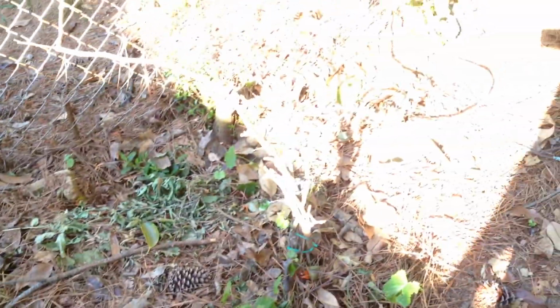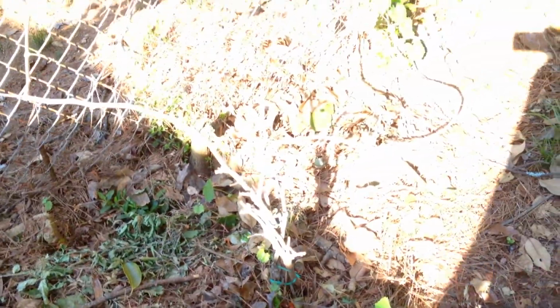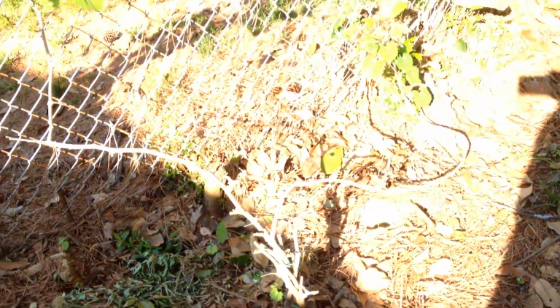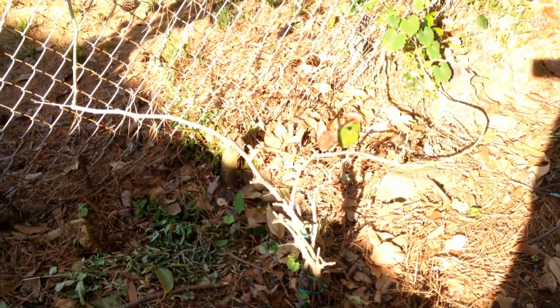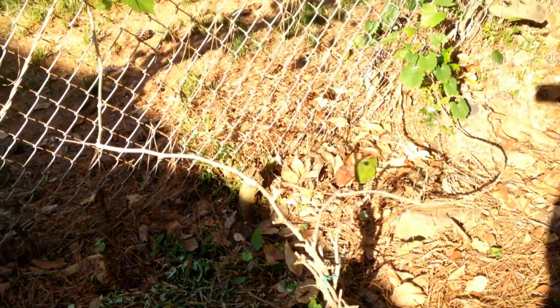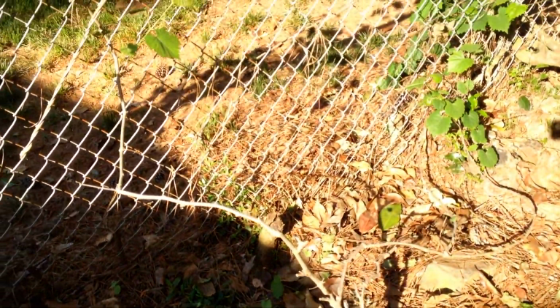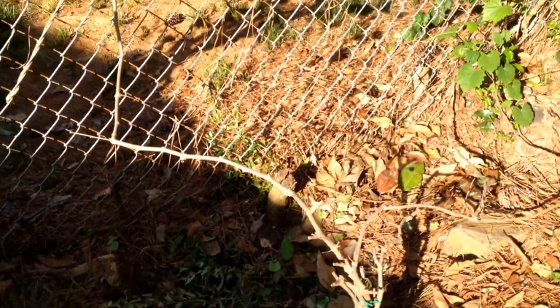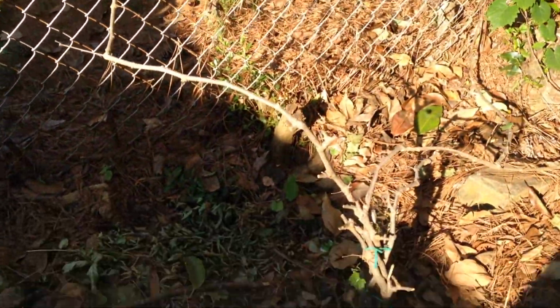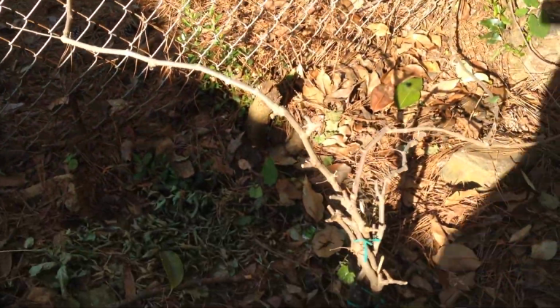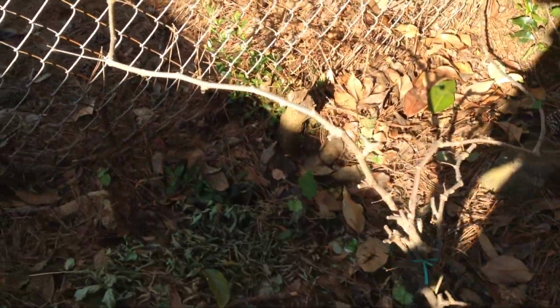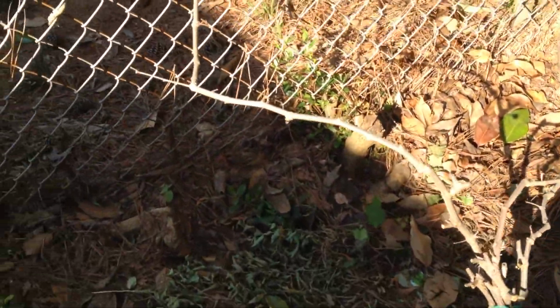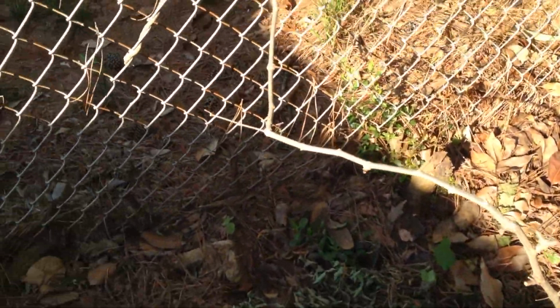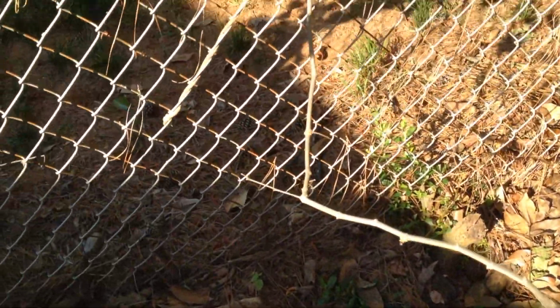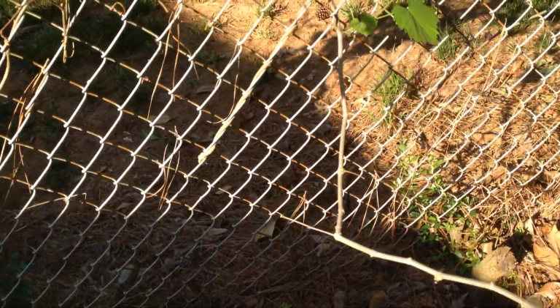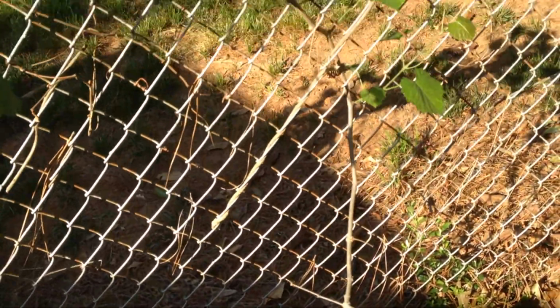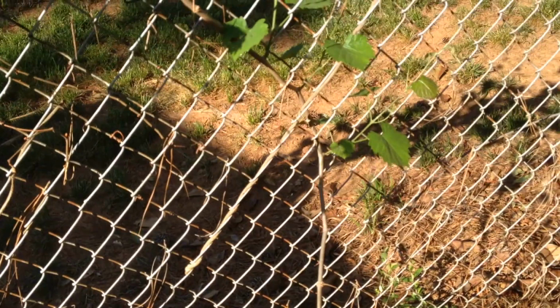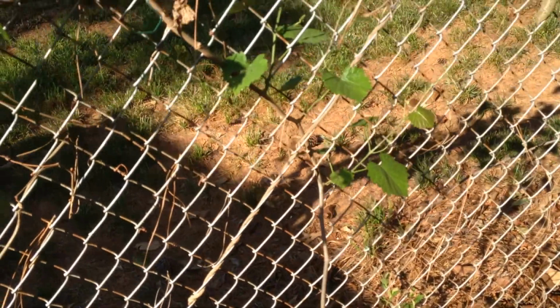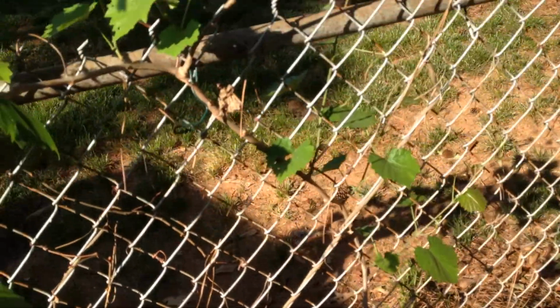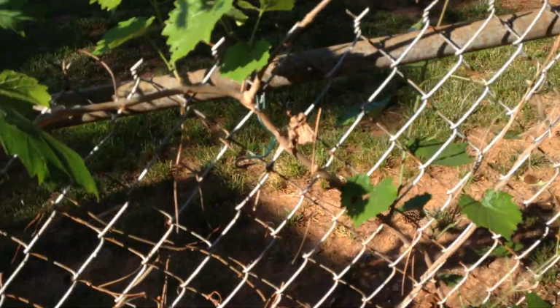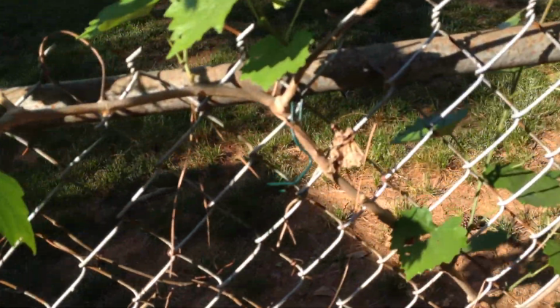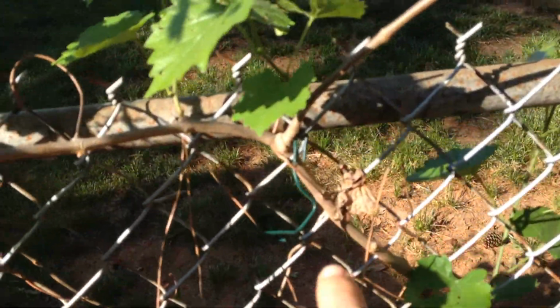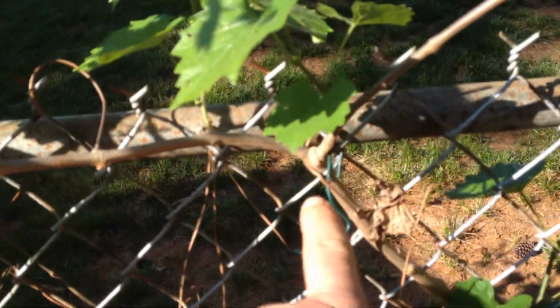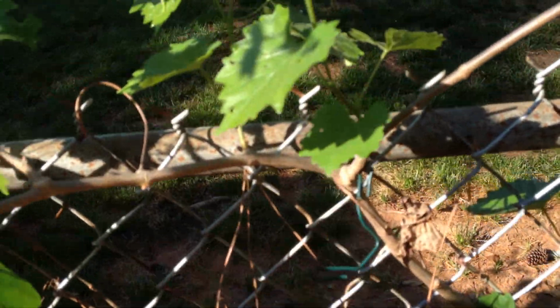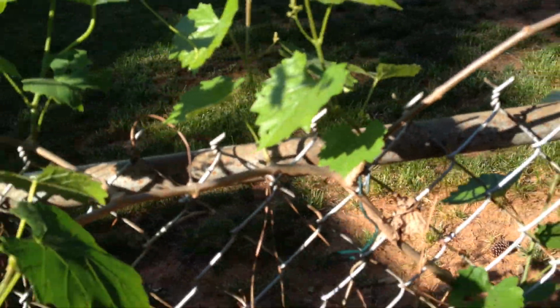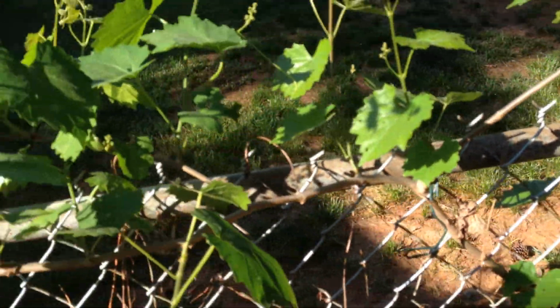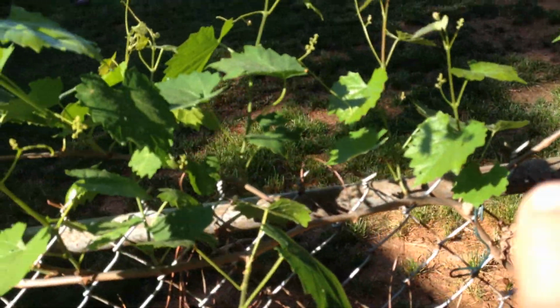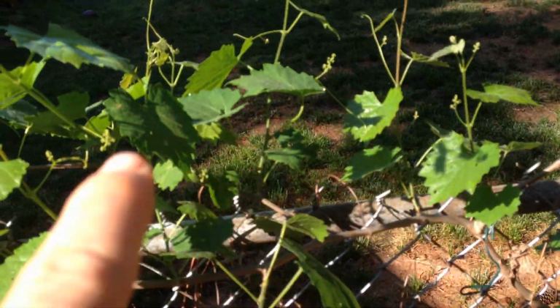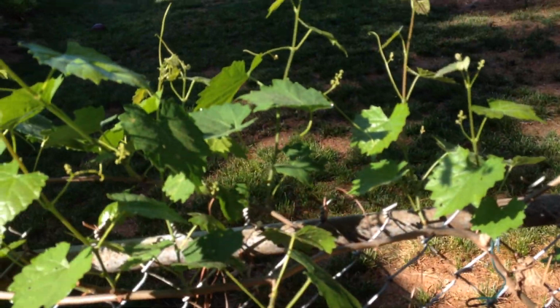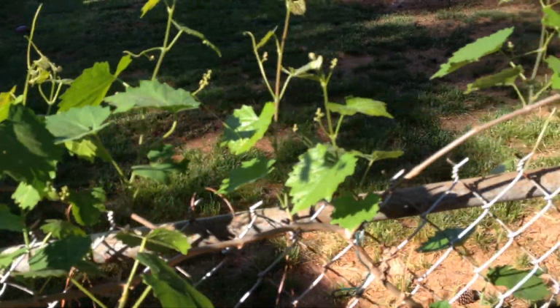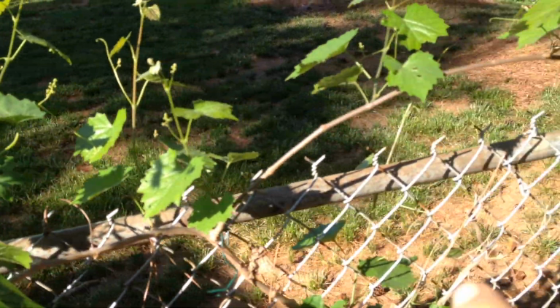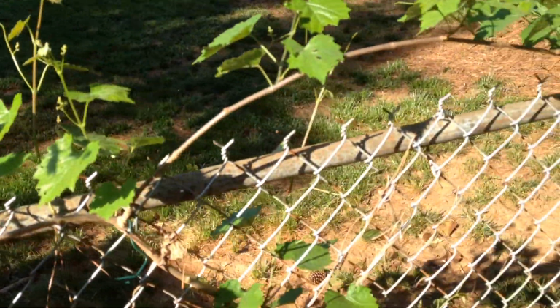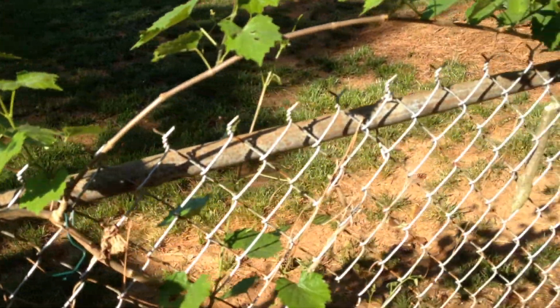This guy is growing like gangbusters. I trimmed everything back all the way to just one fork — there's the fork right there — and then it grows off that way and that way.